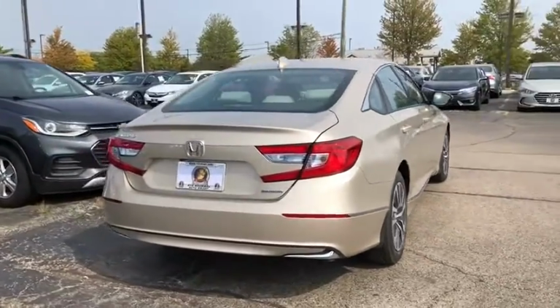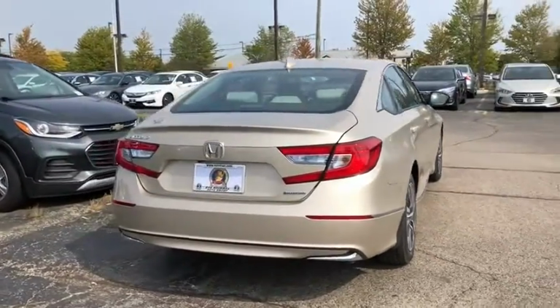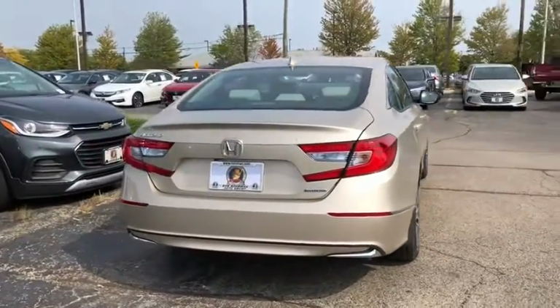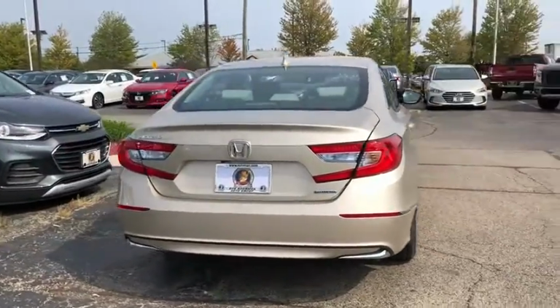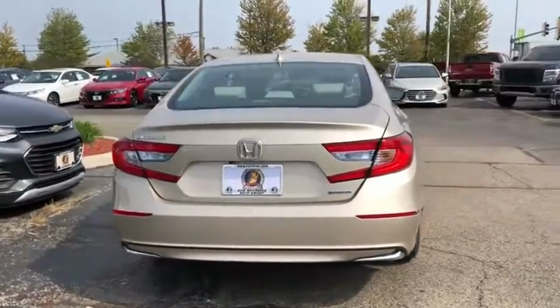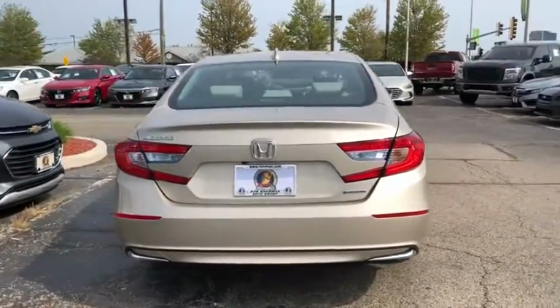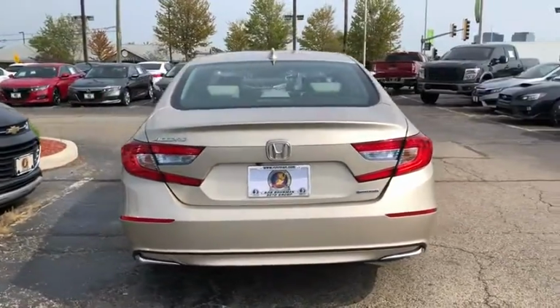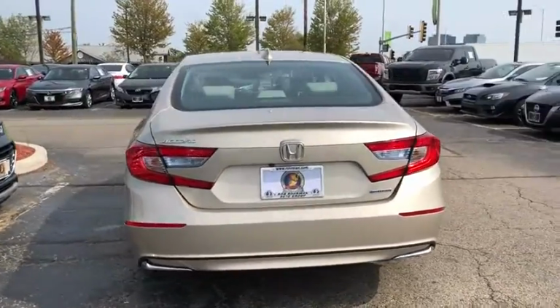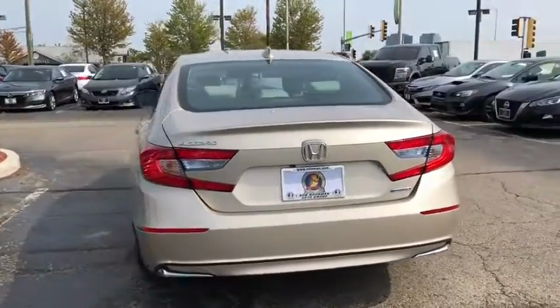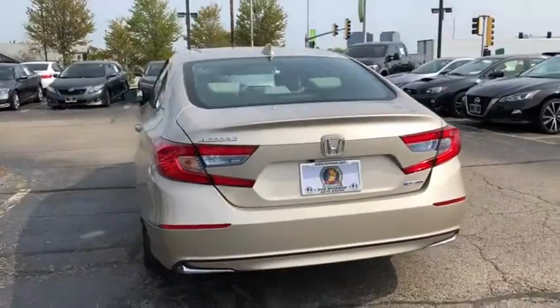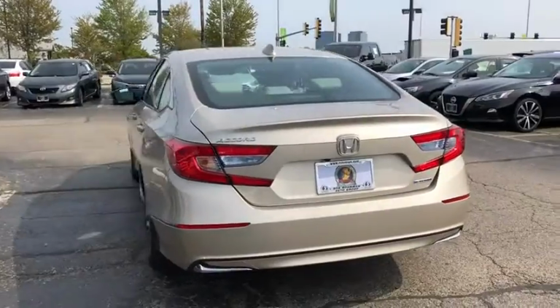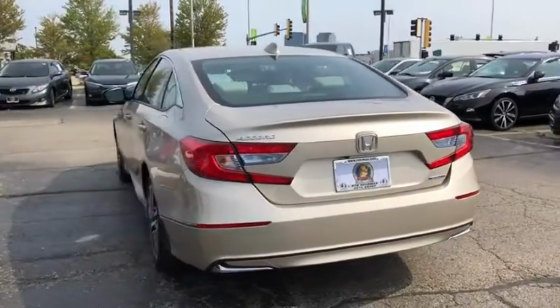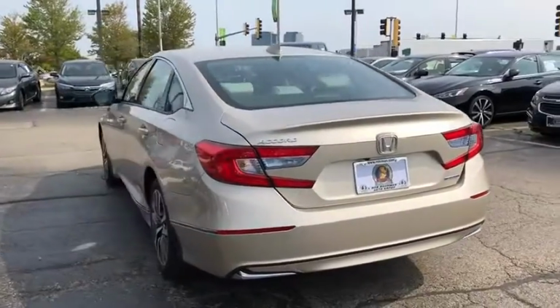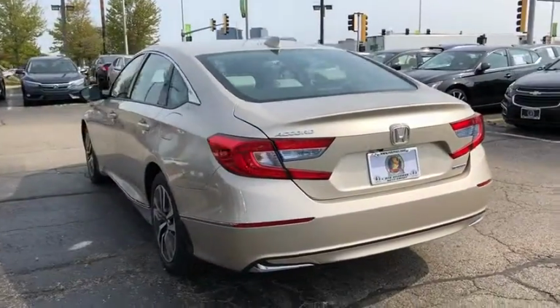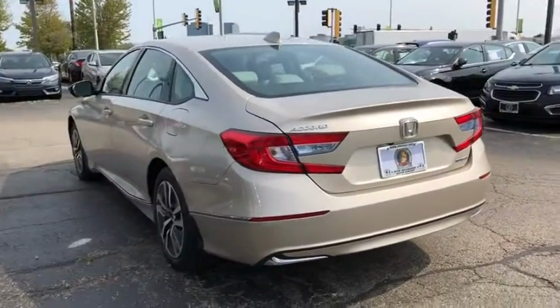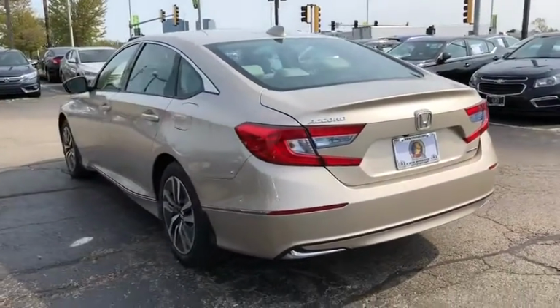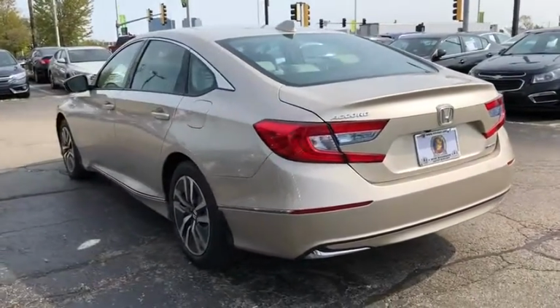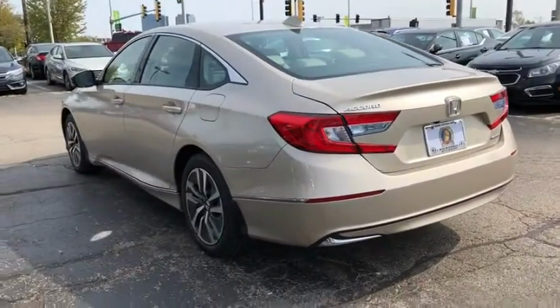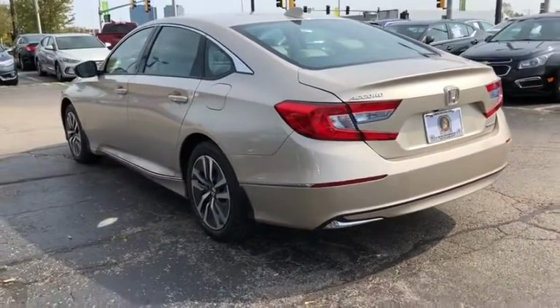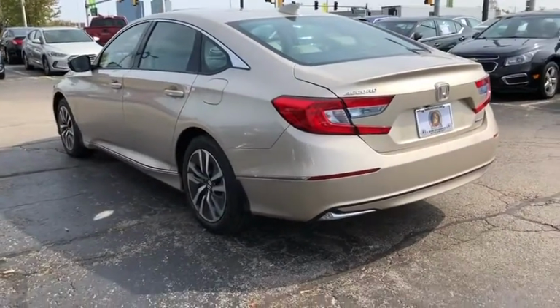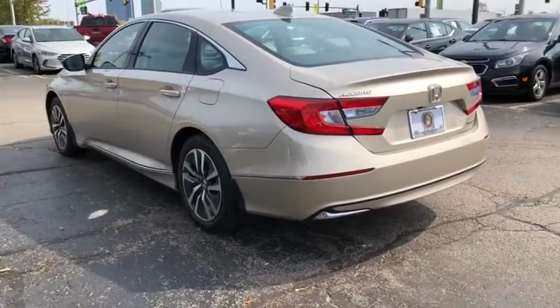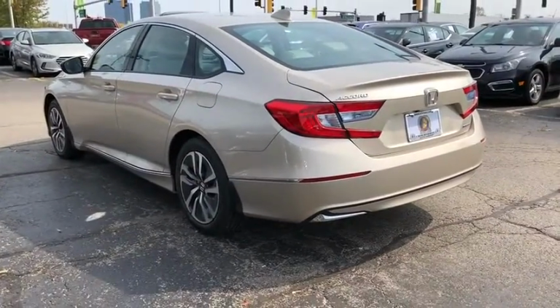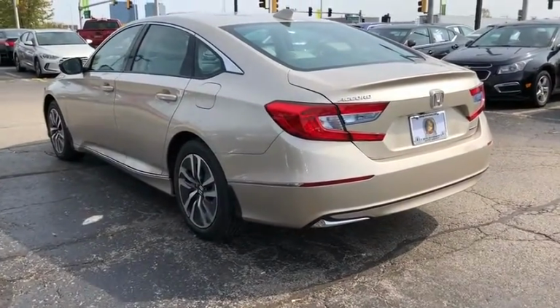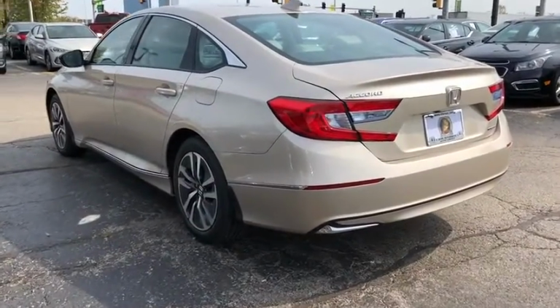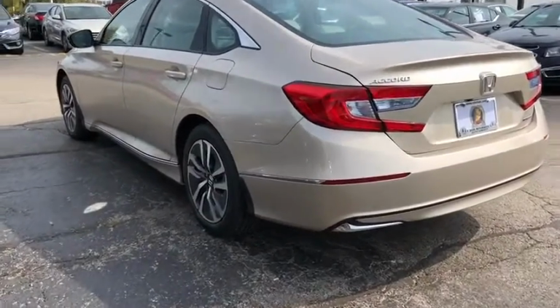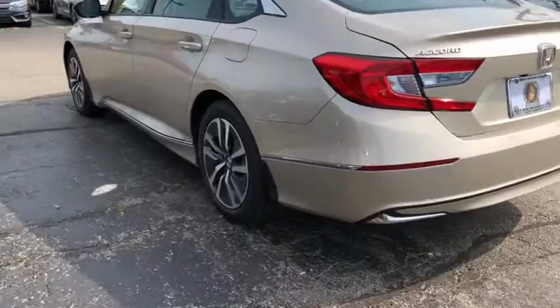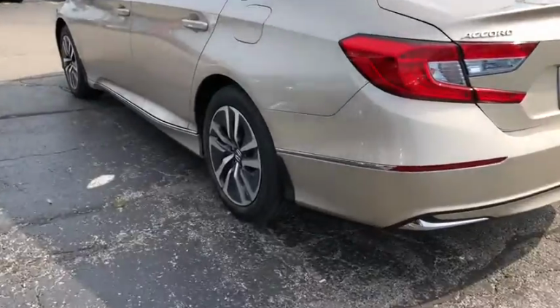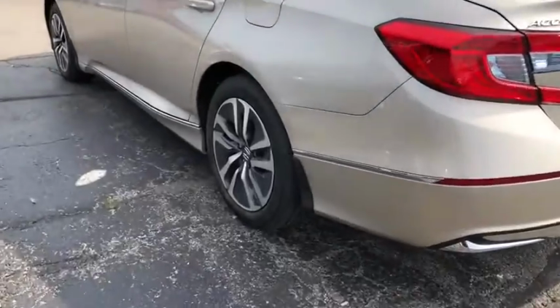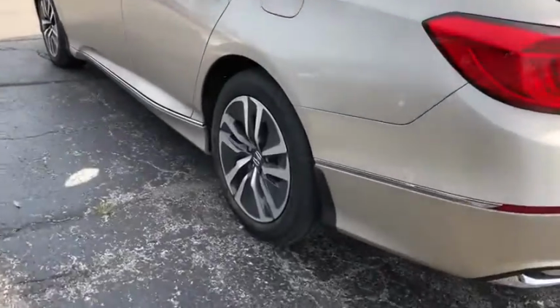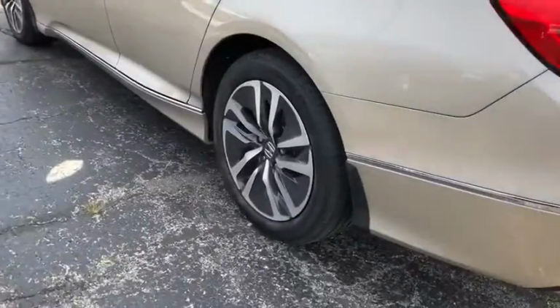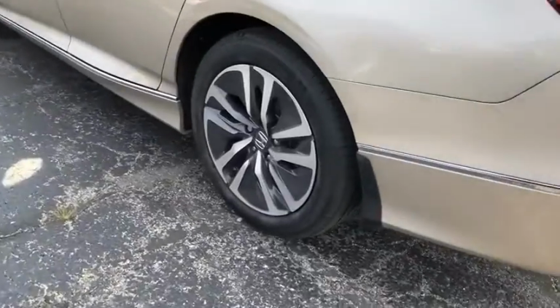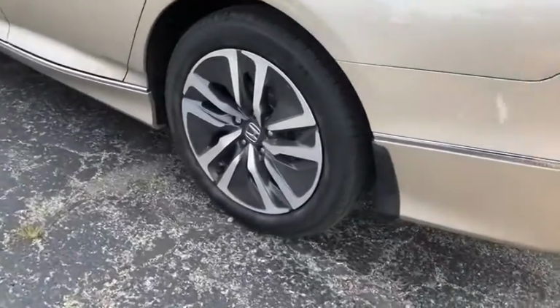Power passenger seat, traction control, leather-wrapped steering wheel, dual airbags, alloy wheels, power steering, four-wheel disc brakes, electronic stability control.